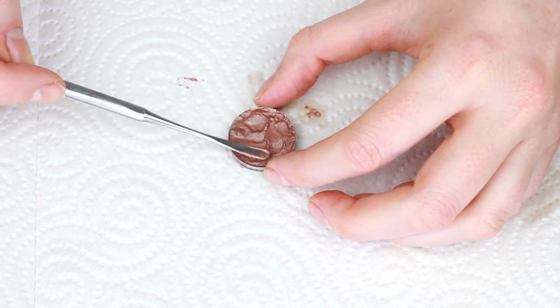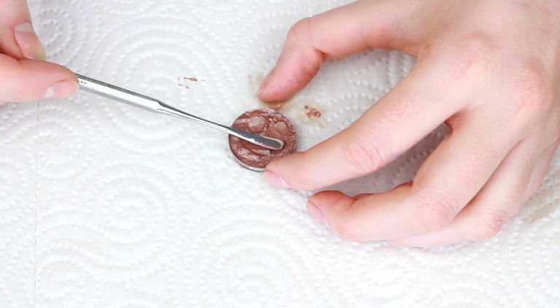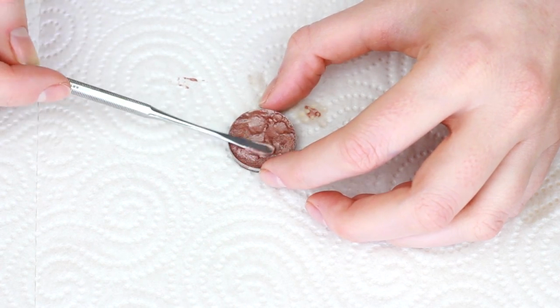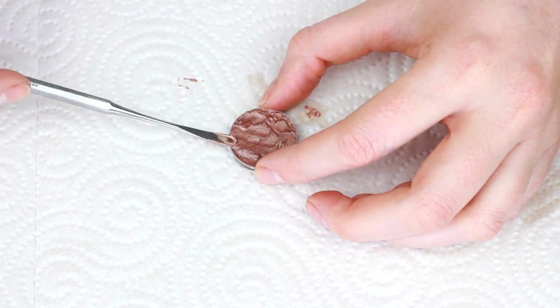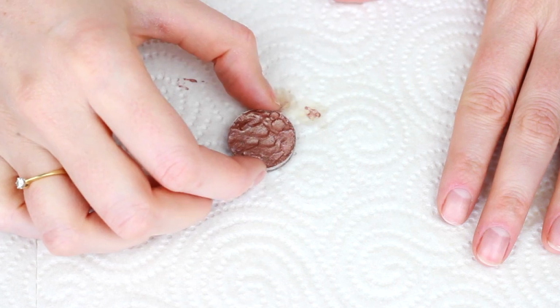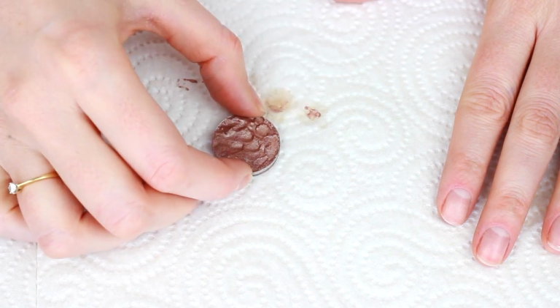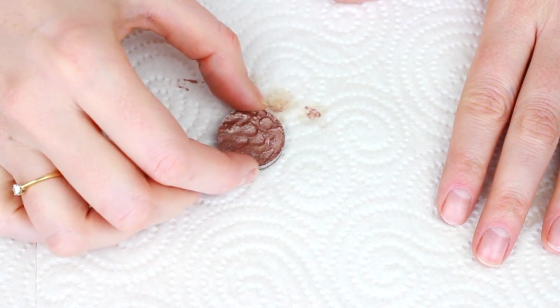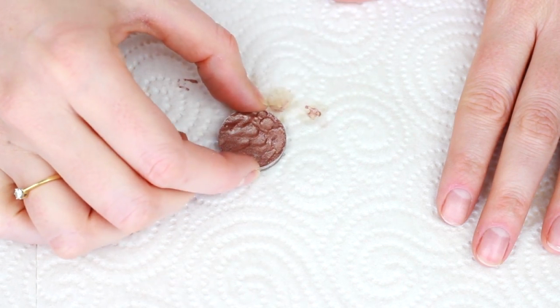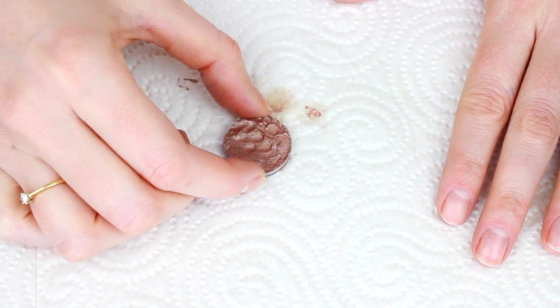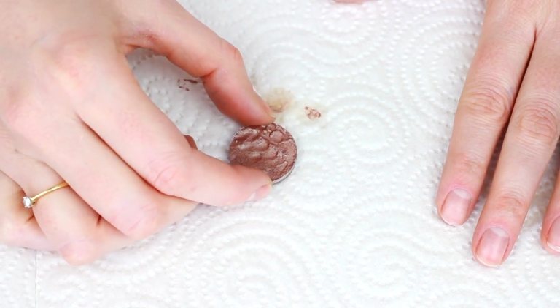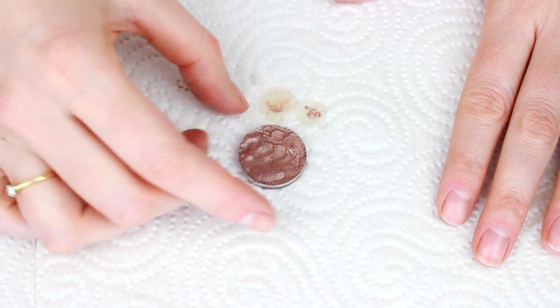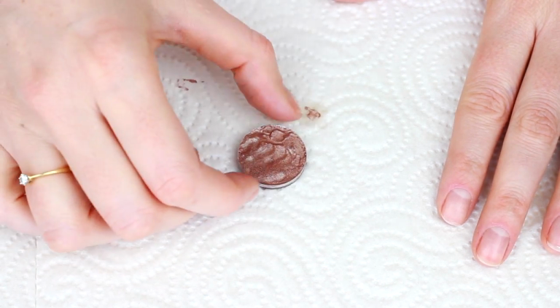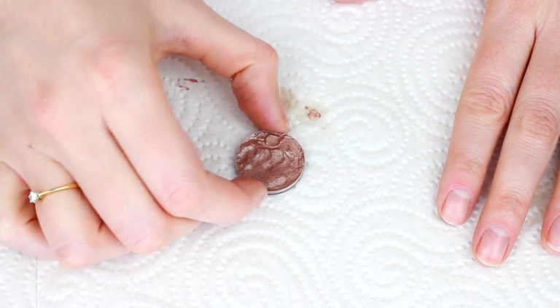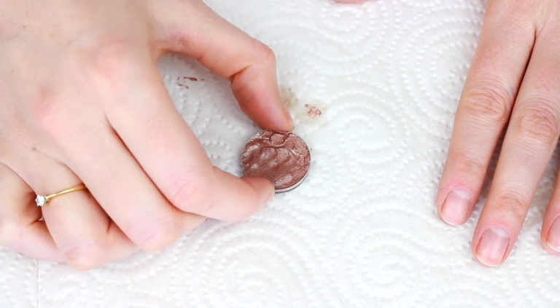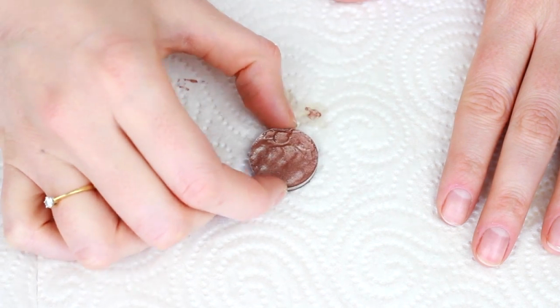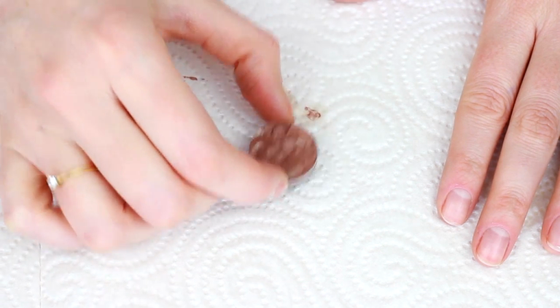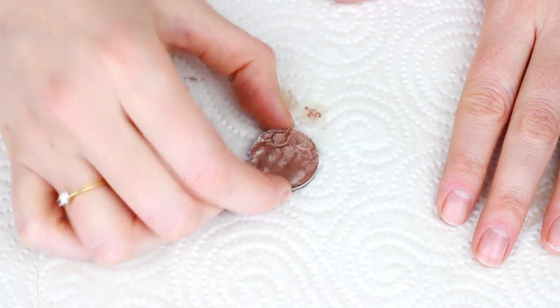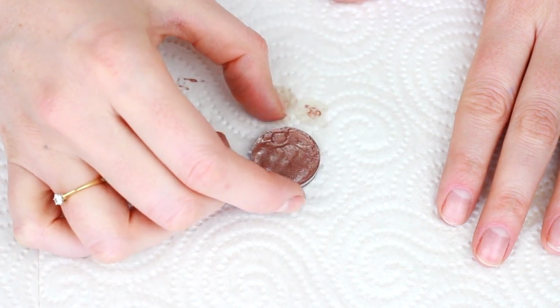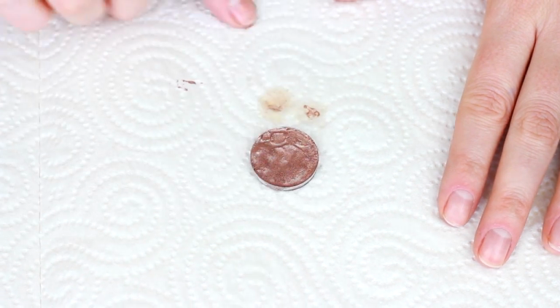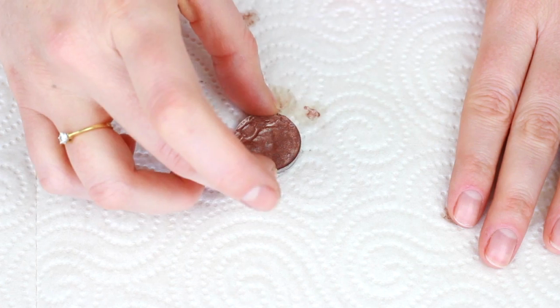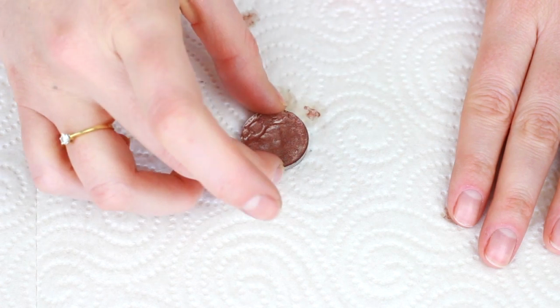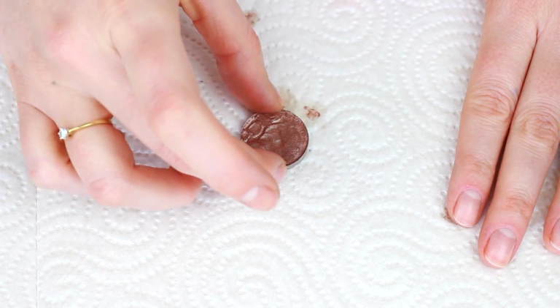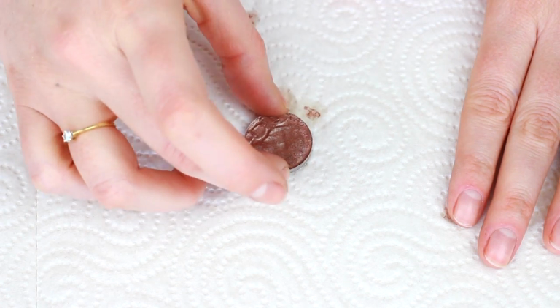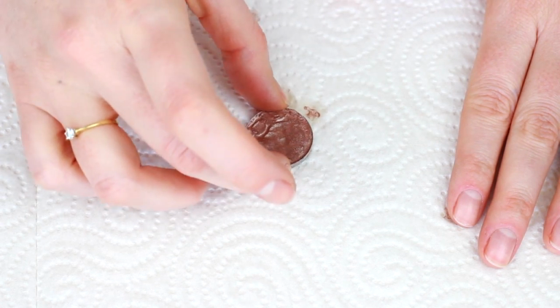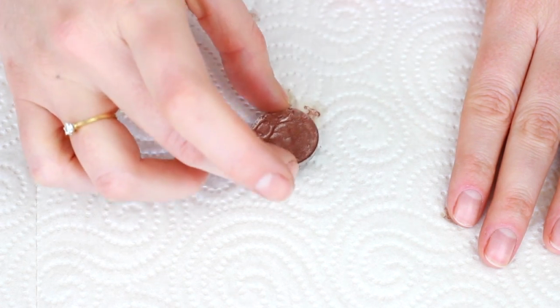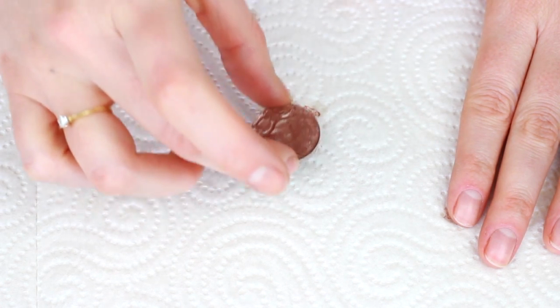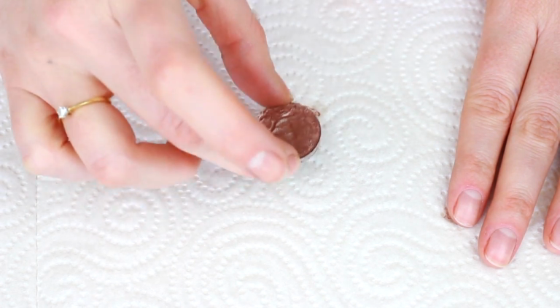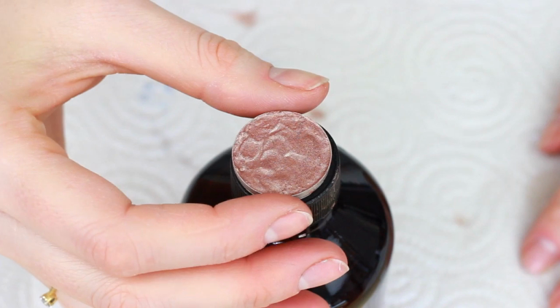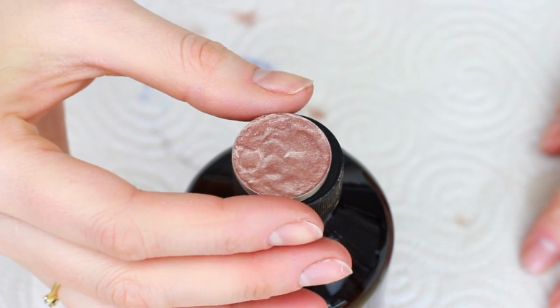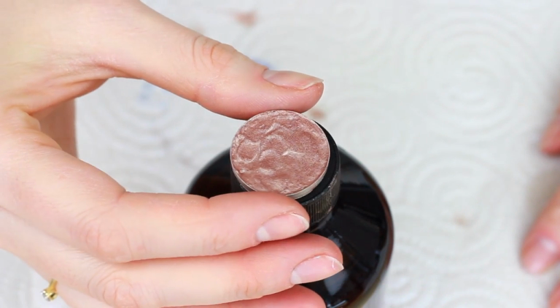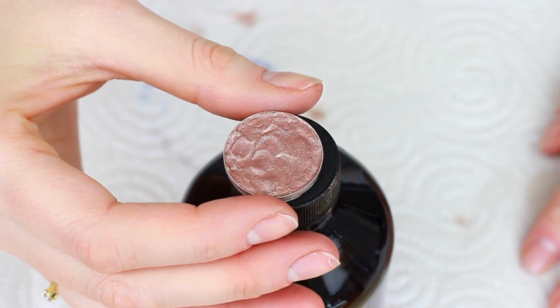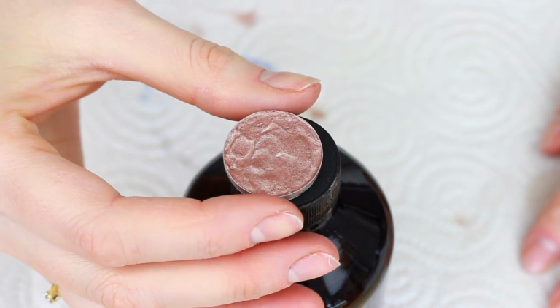This is going to make it into one uniform, coherent product again instead of it being all shattered. Then you want to tap it down gently against a surface. This is just to get out any air bubbles that may be in the product and also to help smooth it out a little bit.